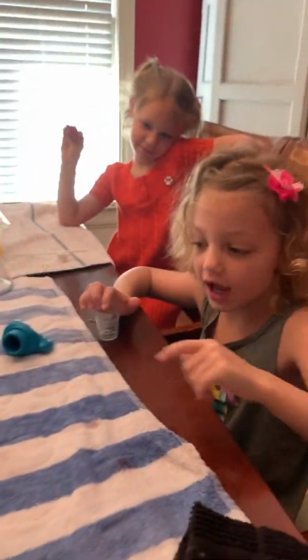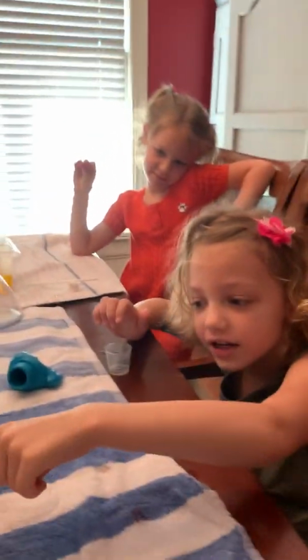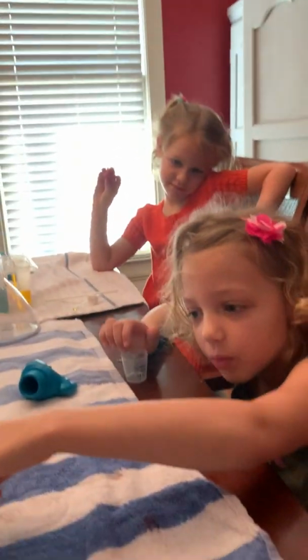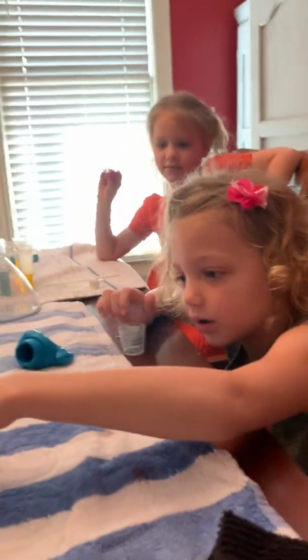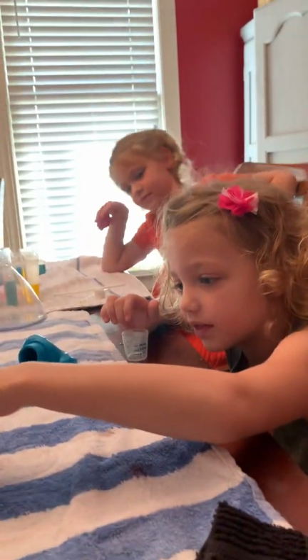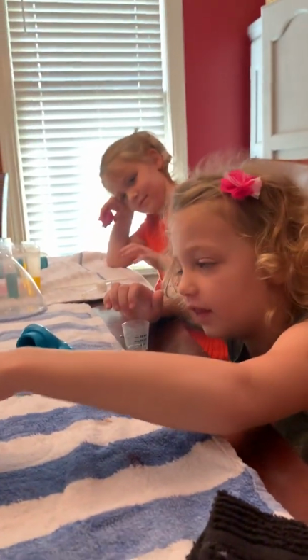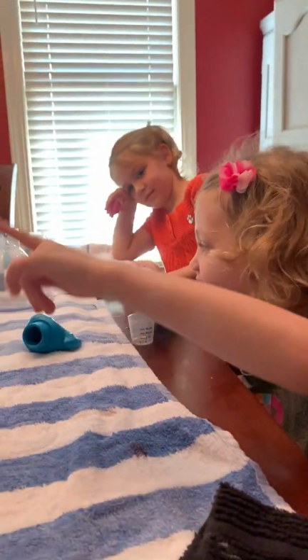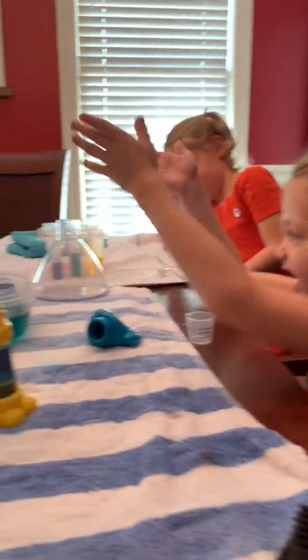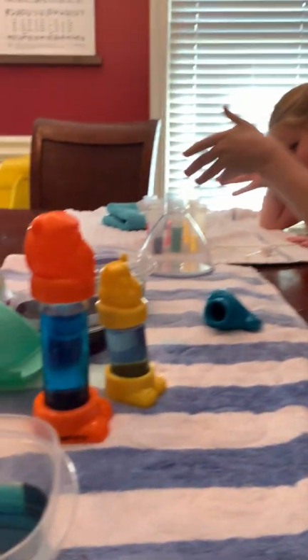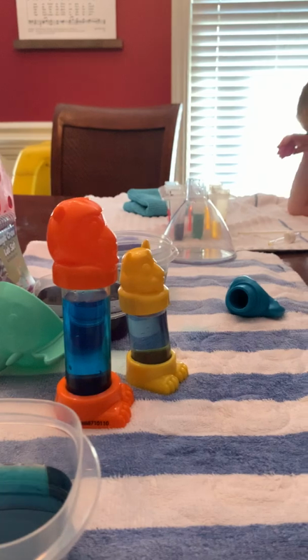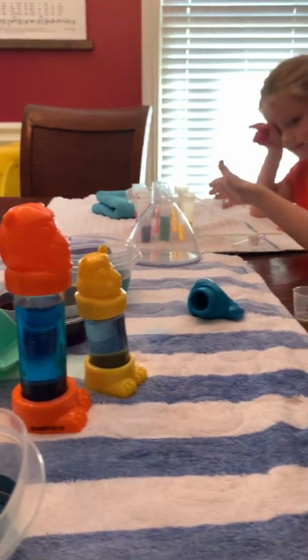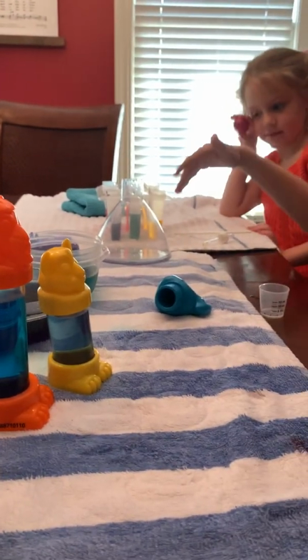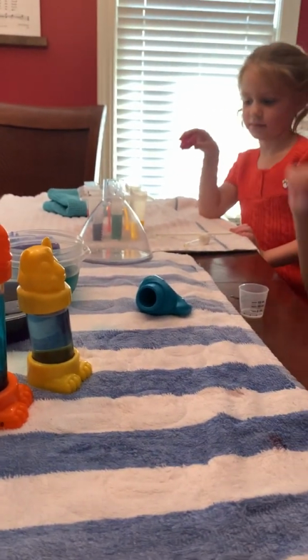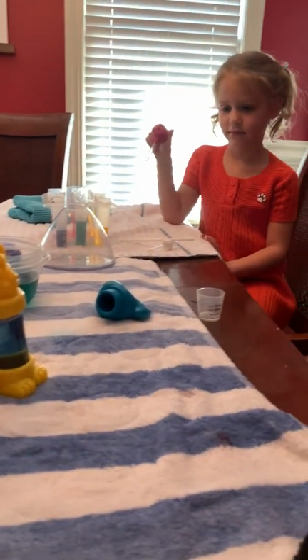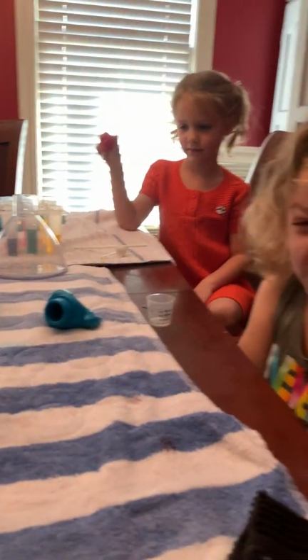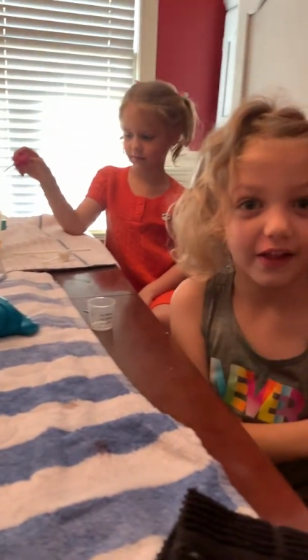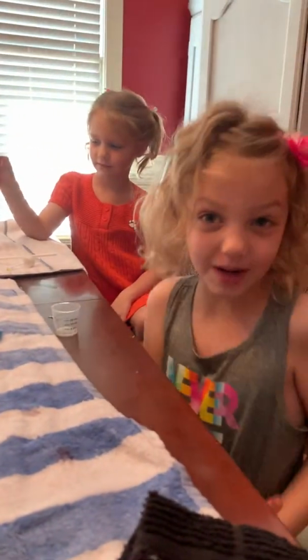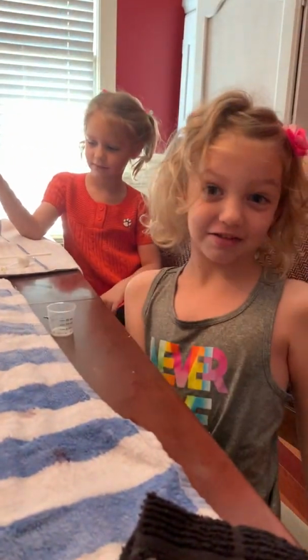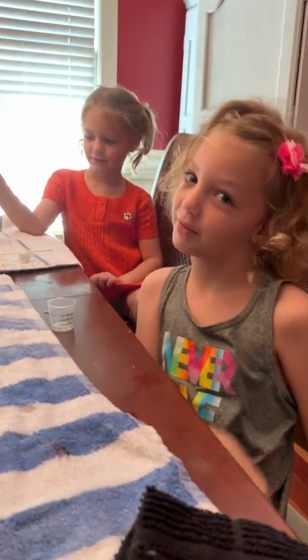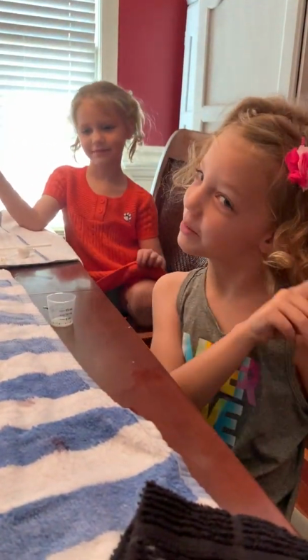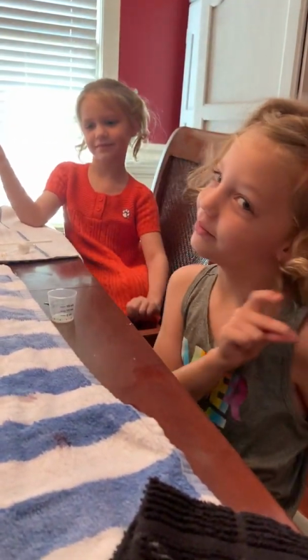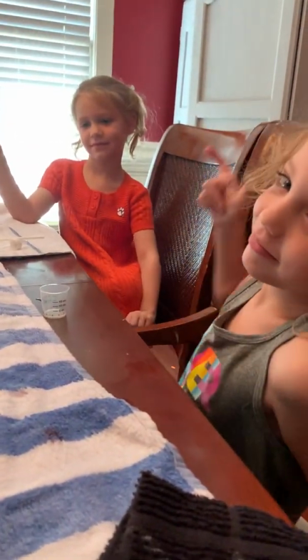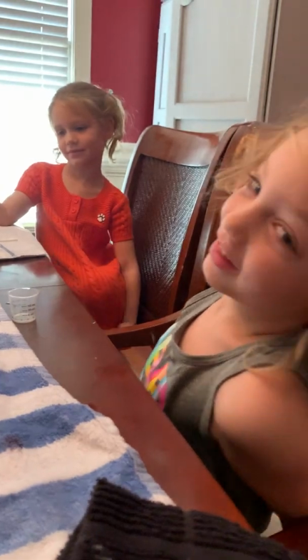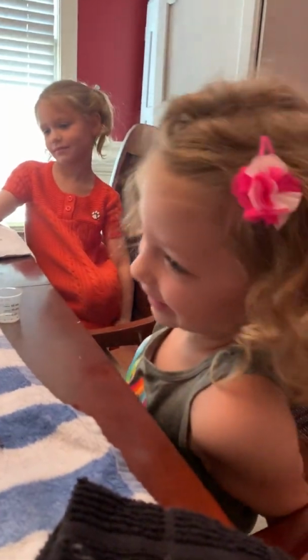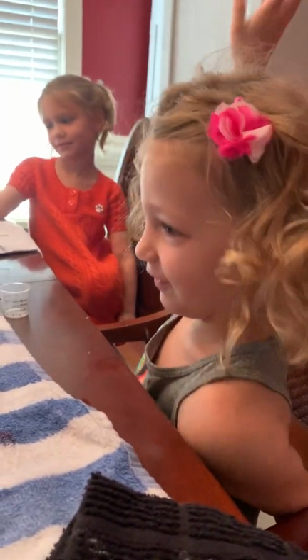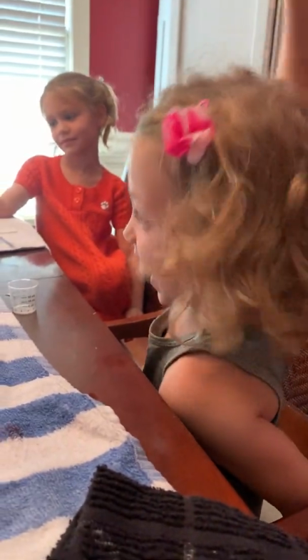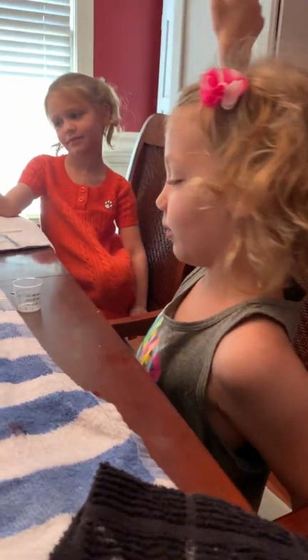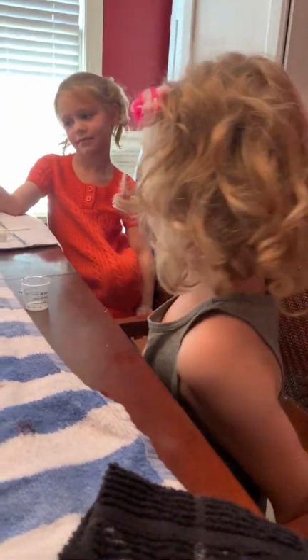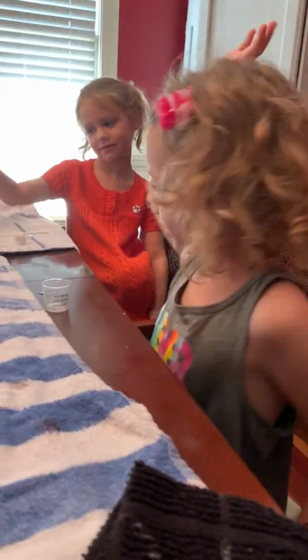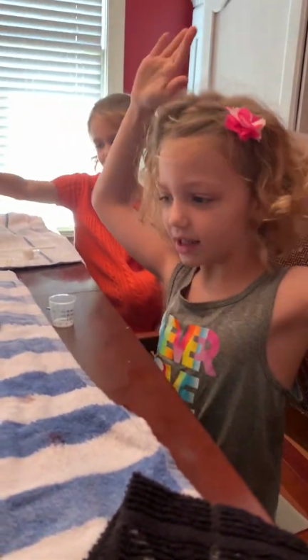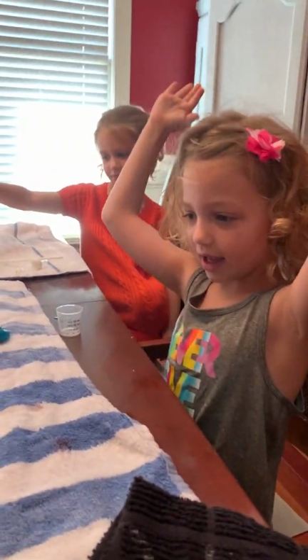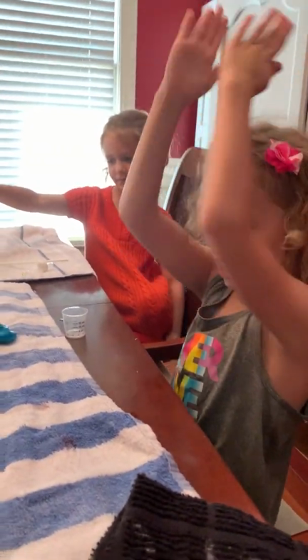We are going to put some of this into here and put all the other colors in there. See what it makes. Maybe a rainbow. Let's see, find out. Ready, set, go.